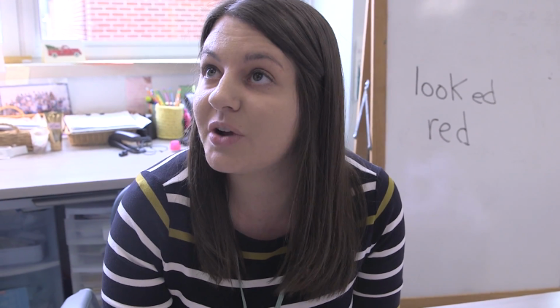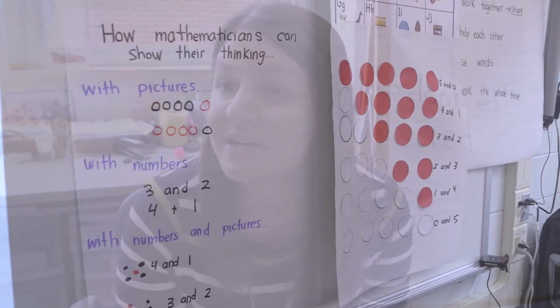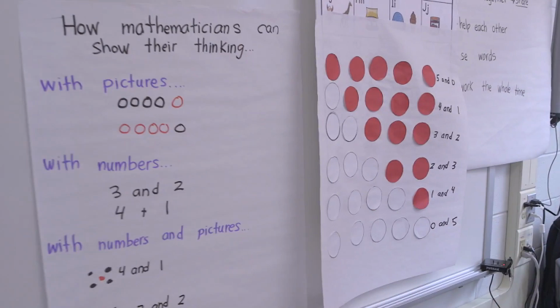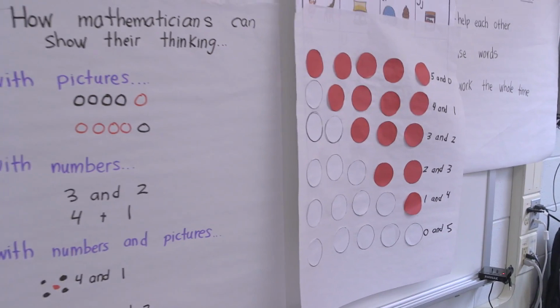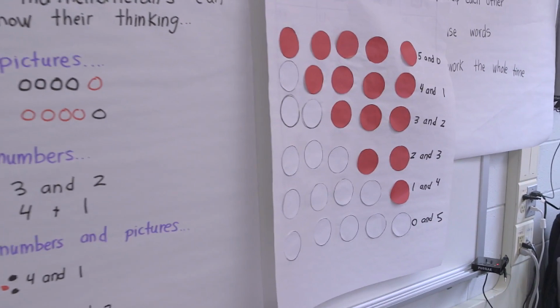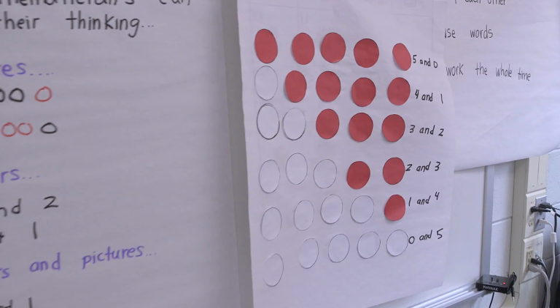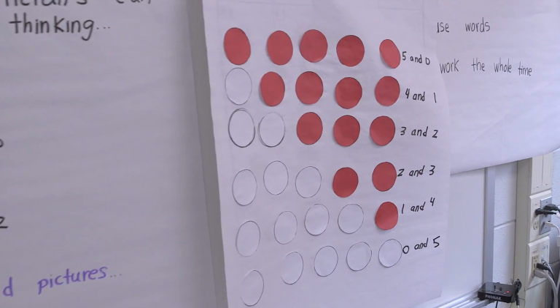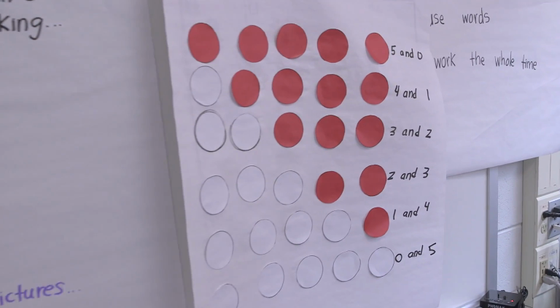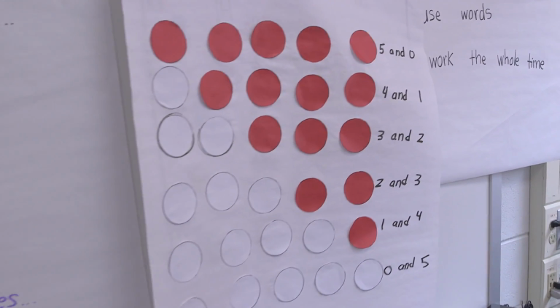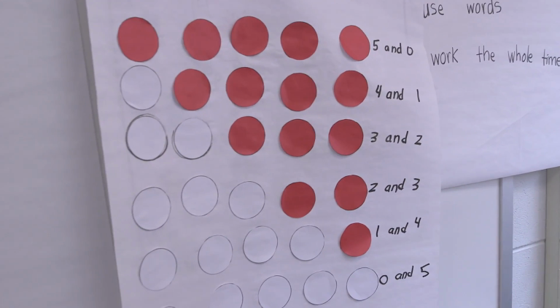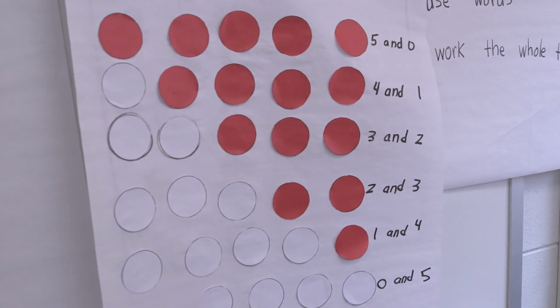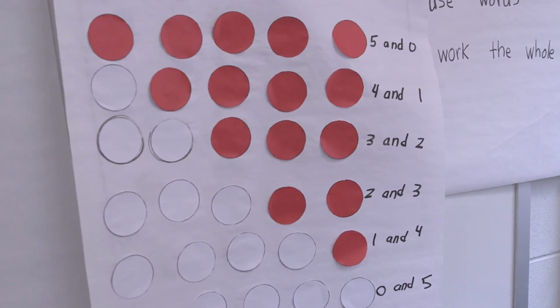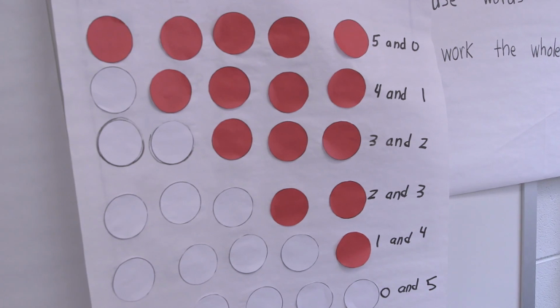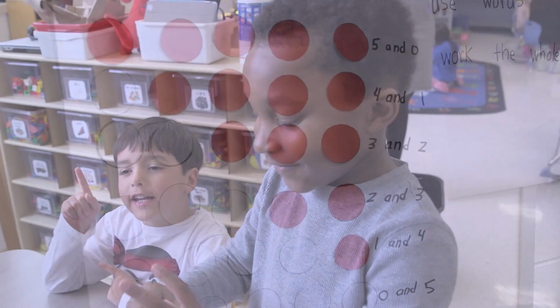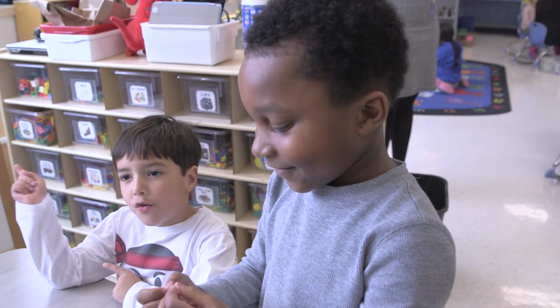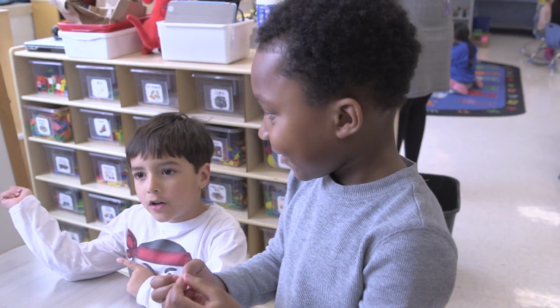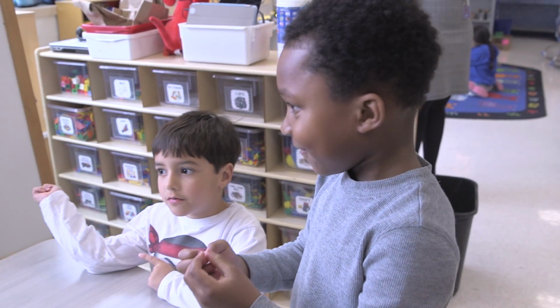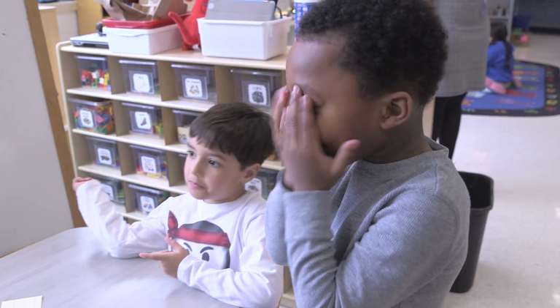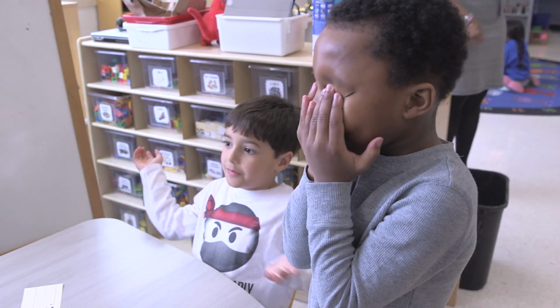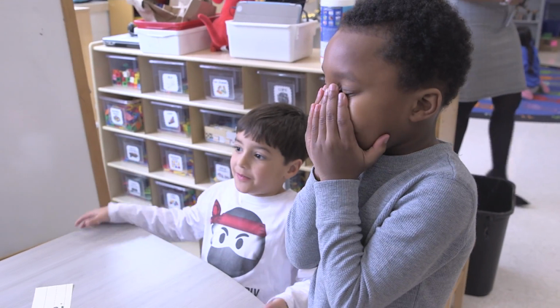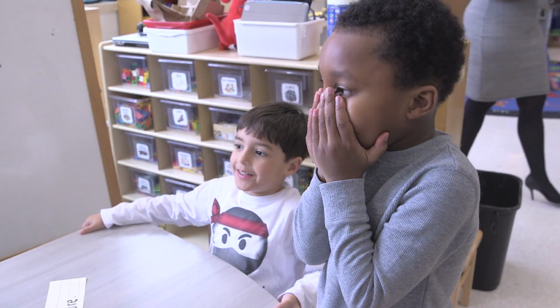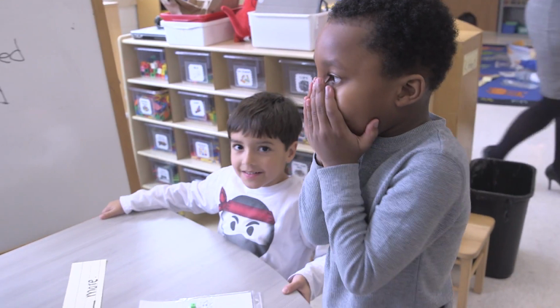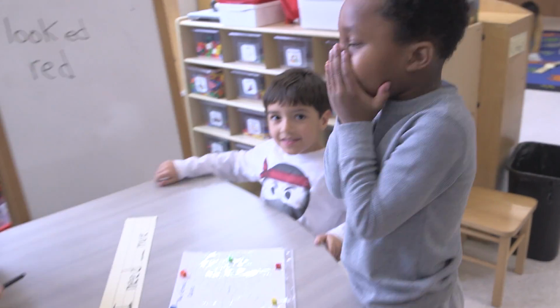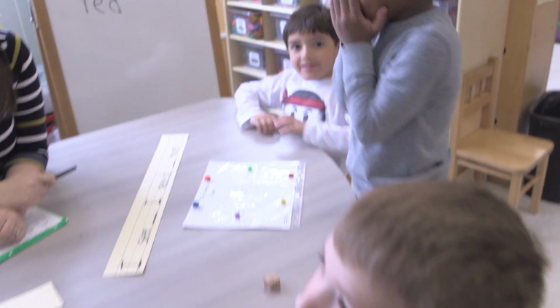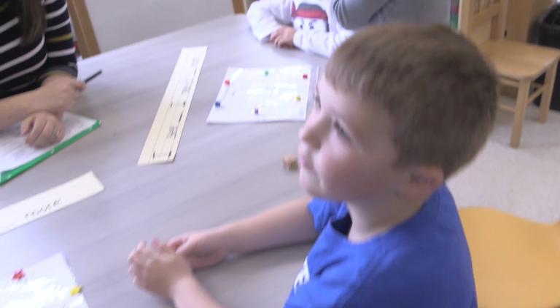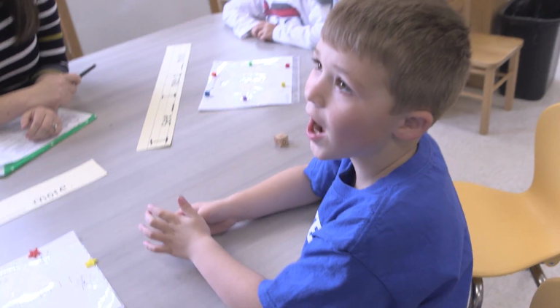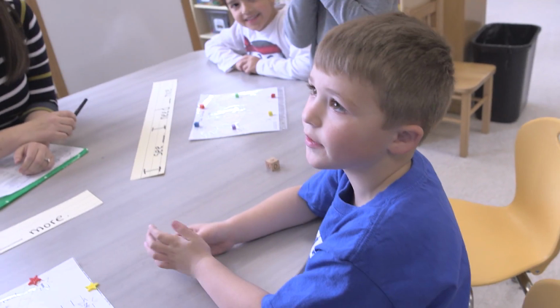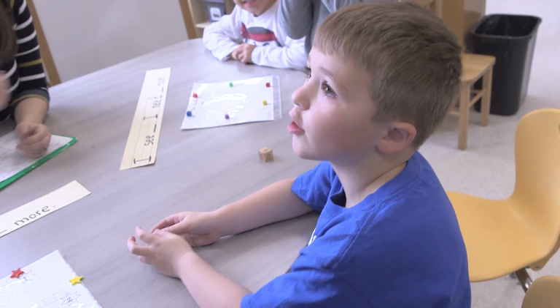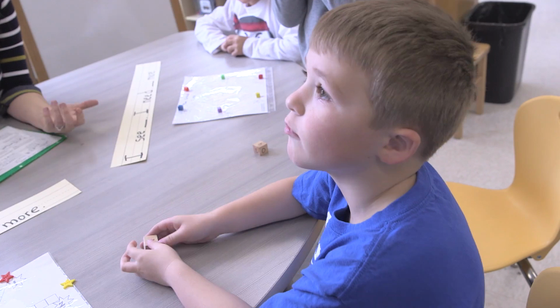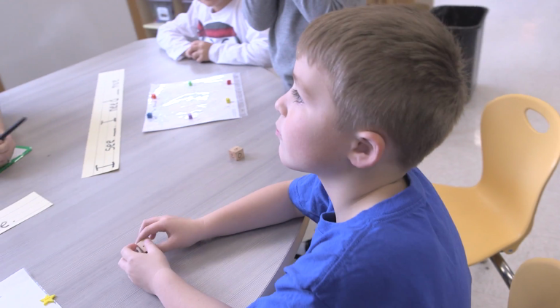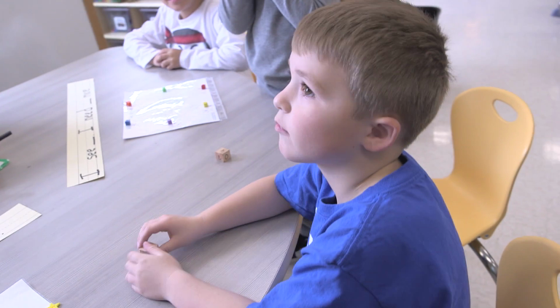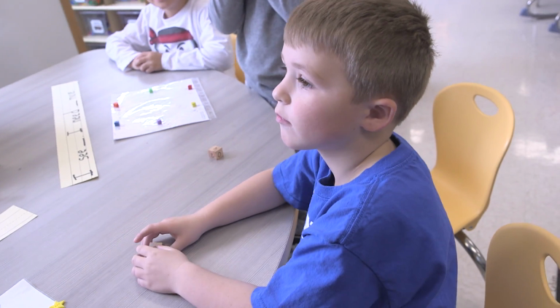You mean there's more than one way to make five? Yeah — one and four. Is there another way to make five? Five and zero.